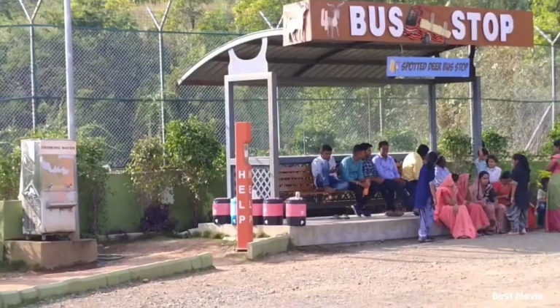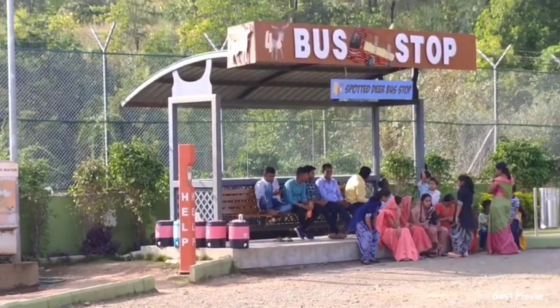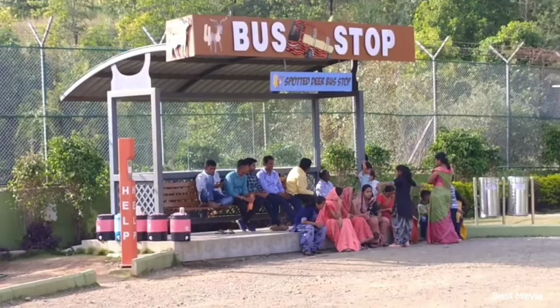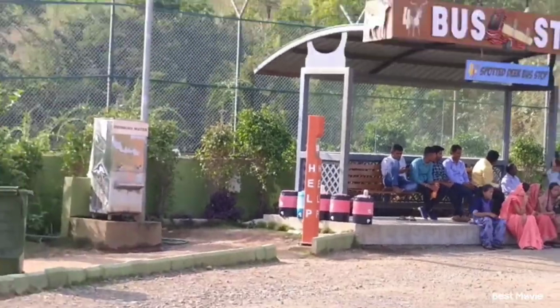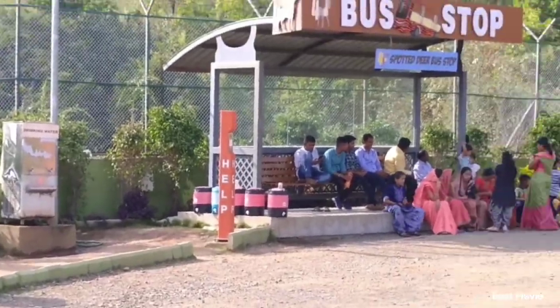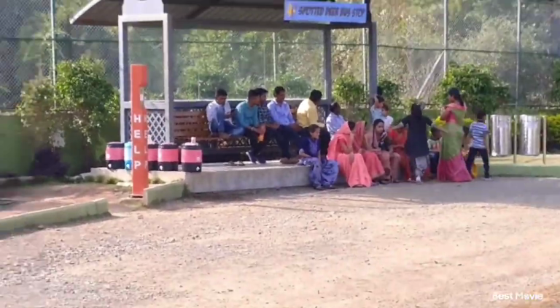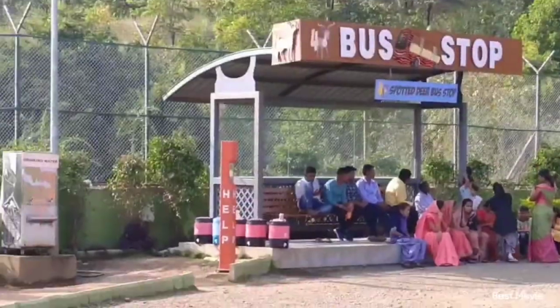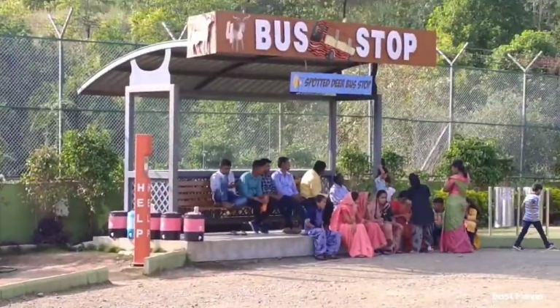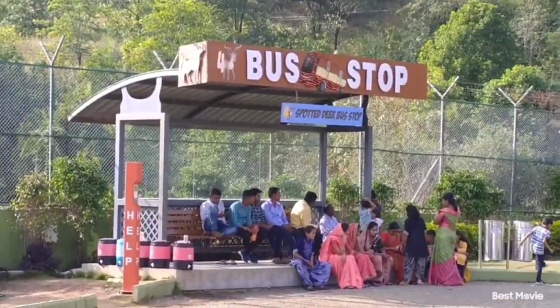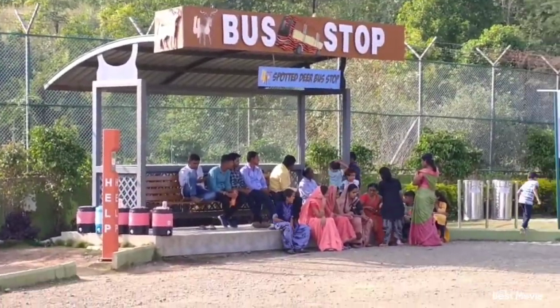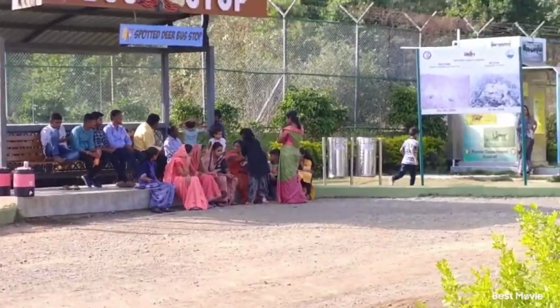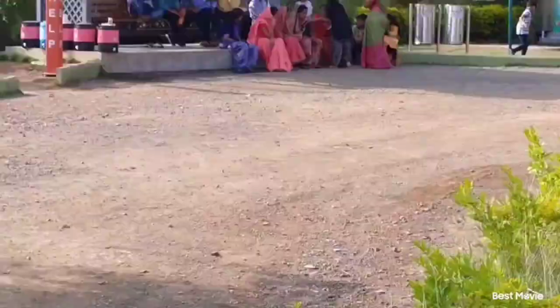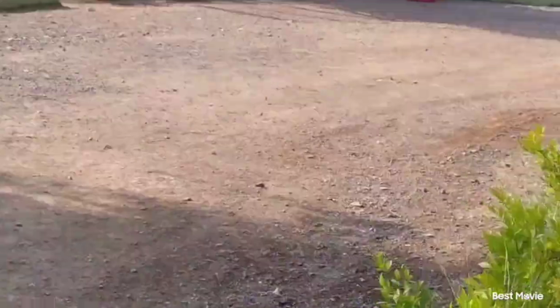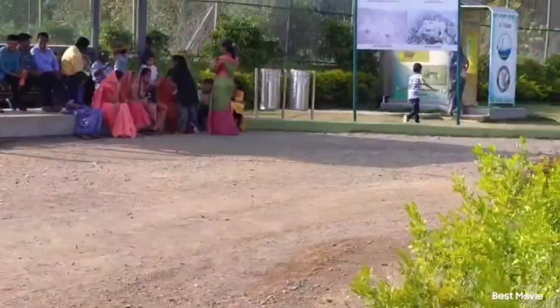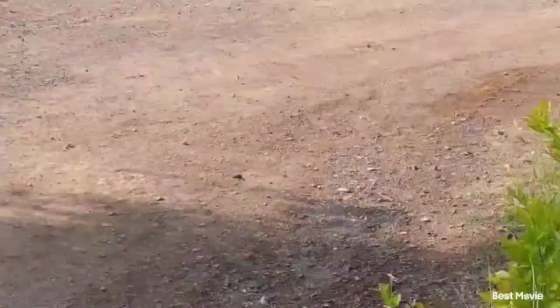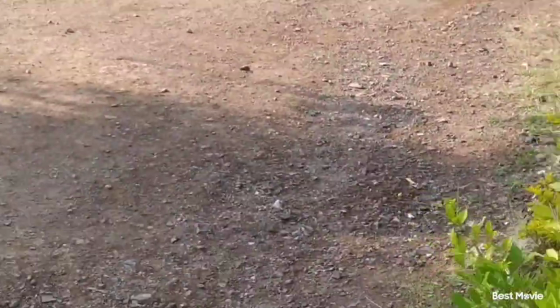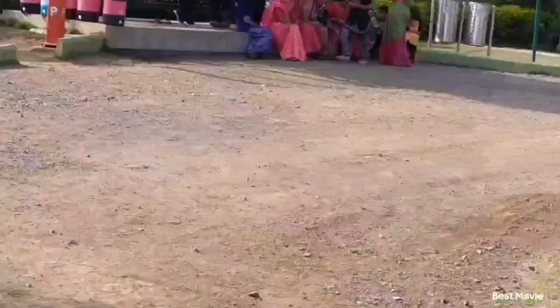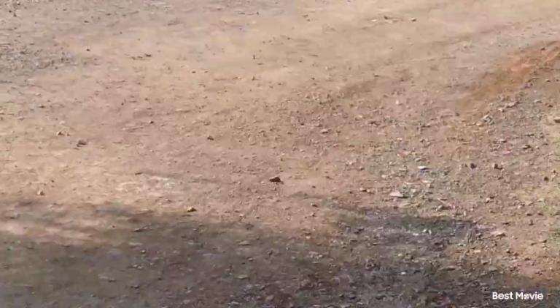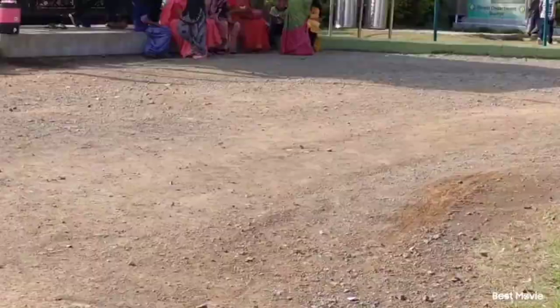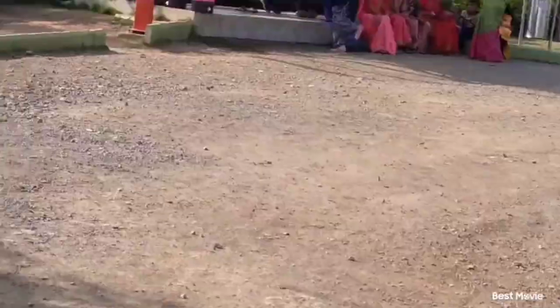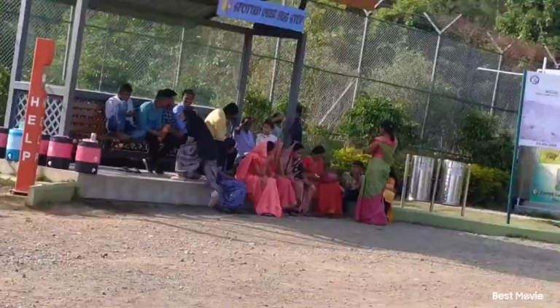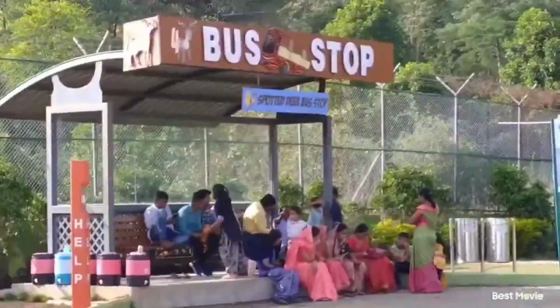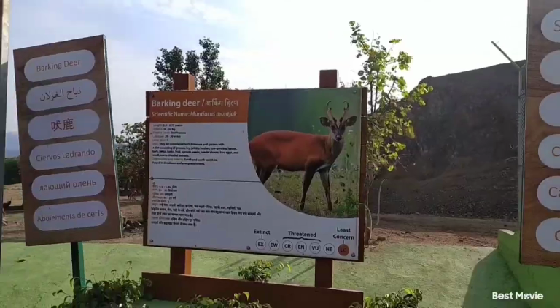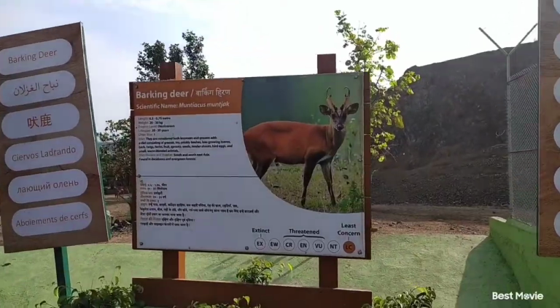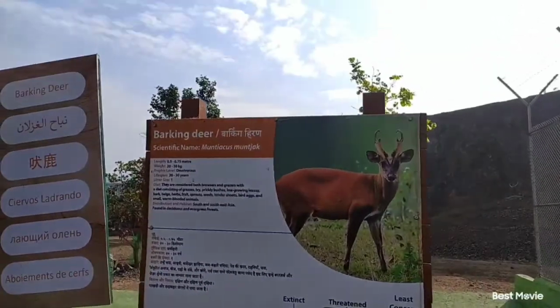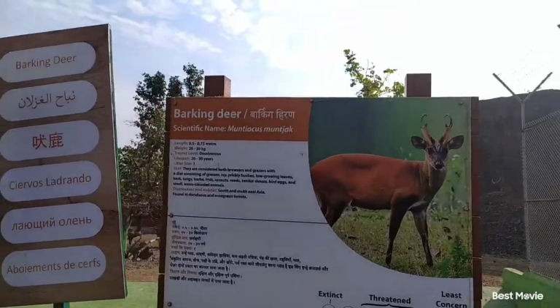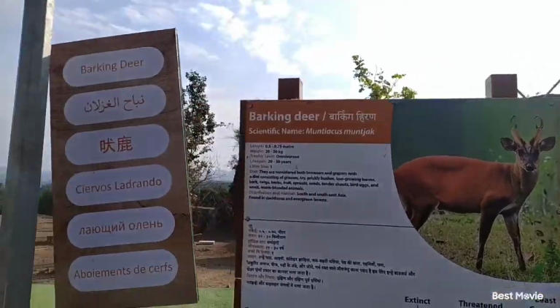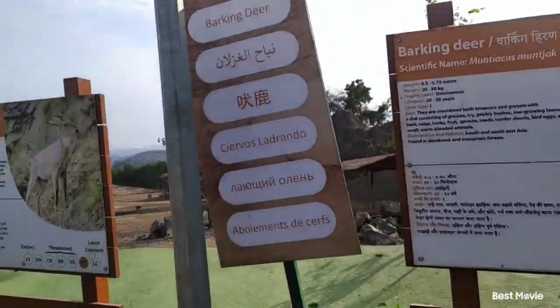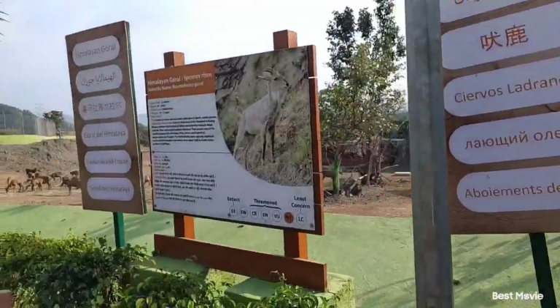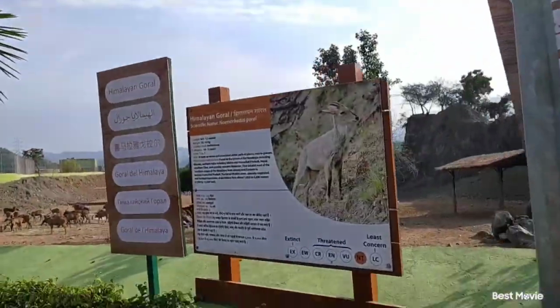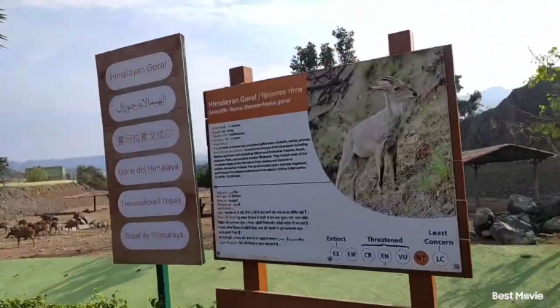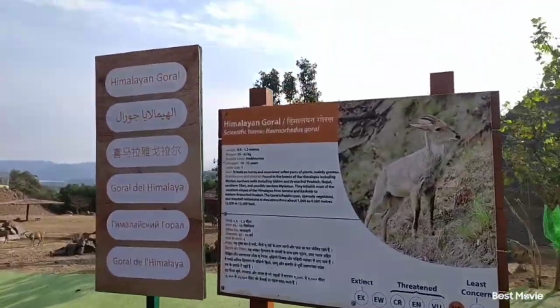Look at this bus stop in the zoo. You can take the bus and ride through the zoo — it is an electric bus. This is a great facility. This is a barking deer — Himalayan.